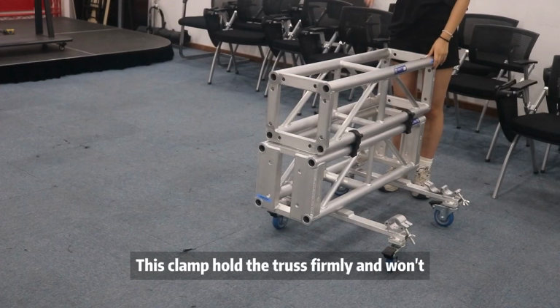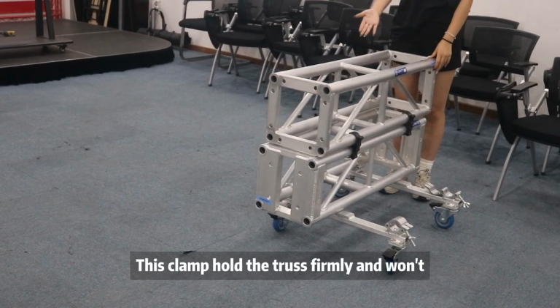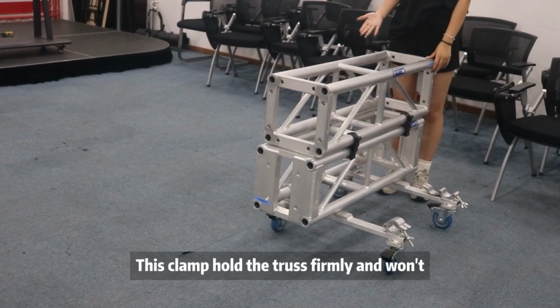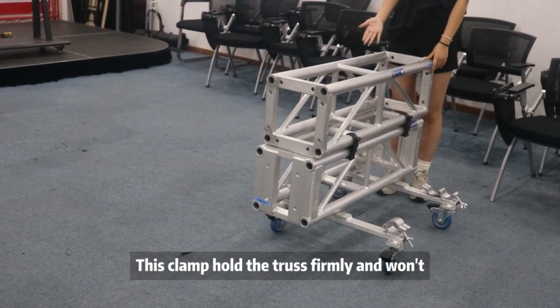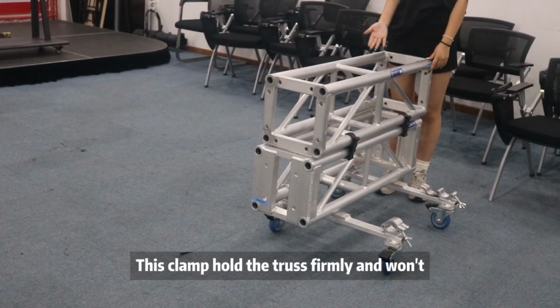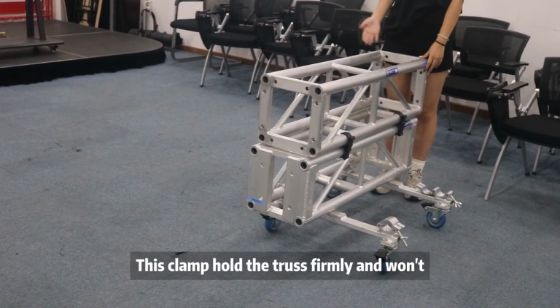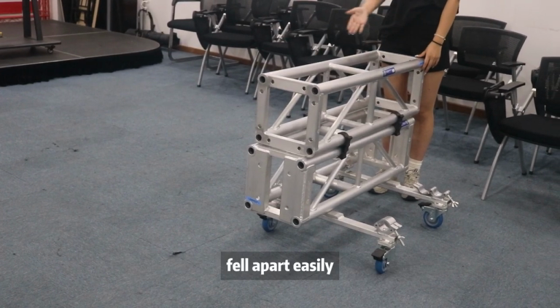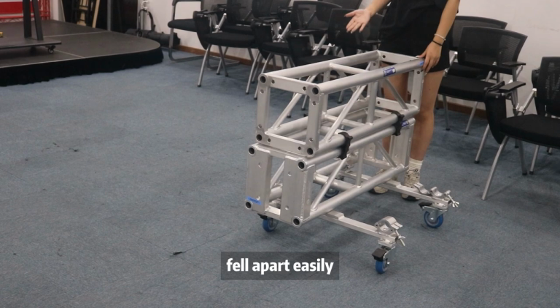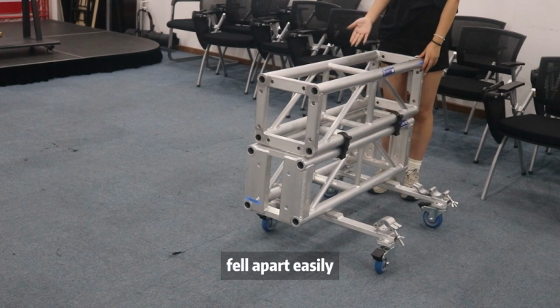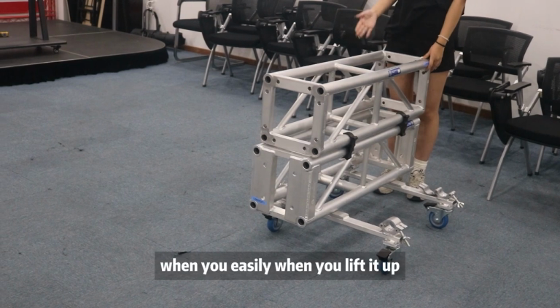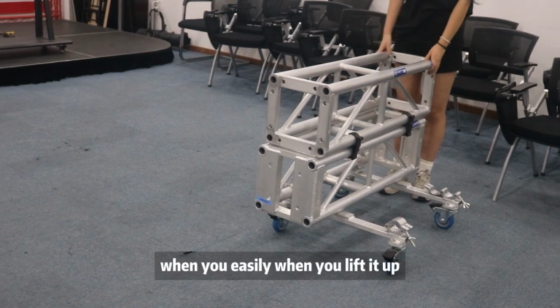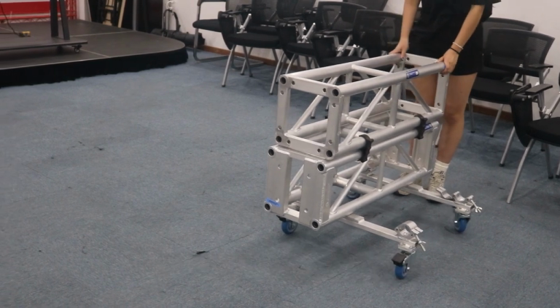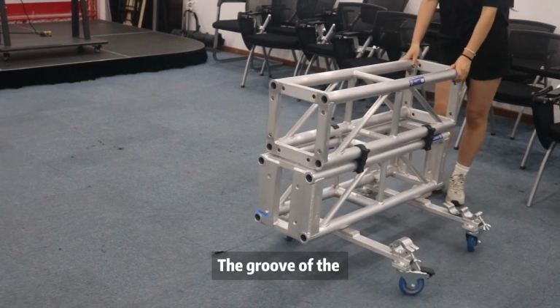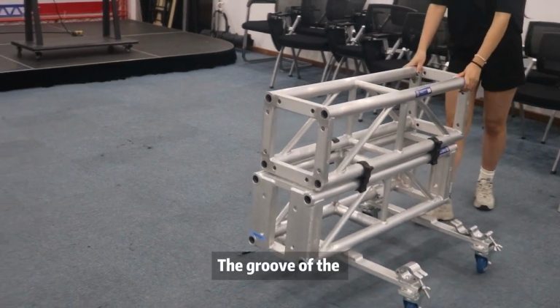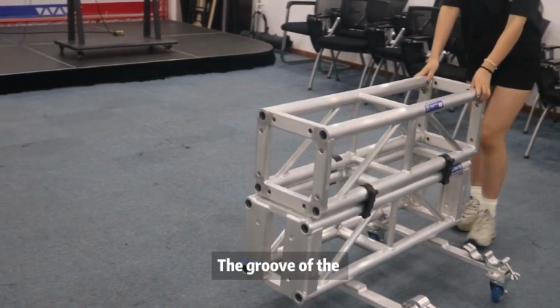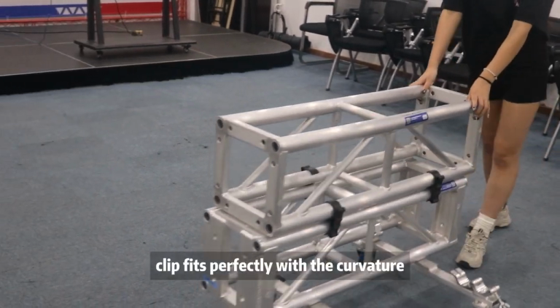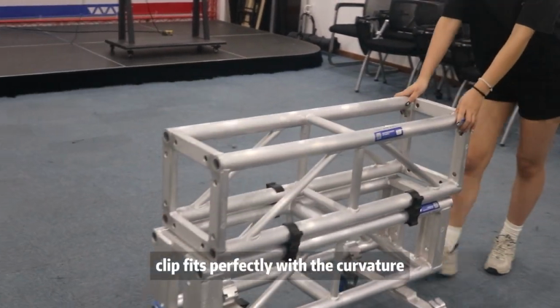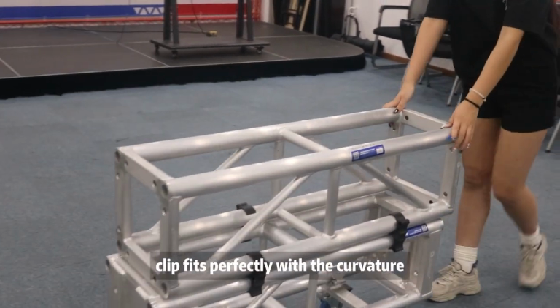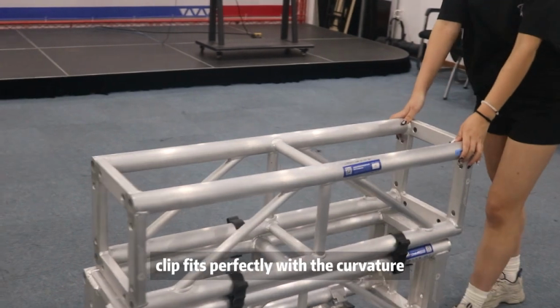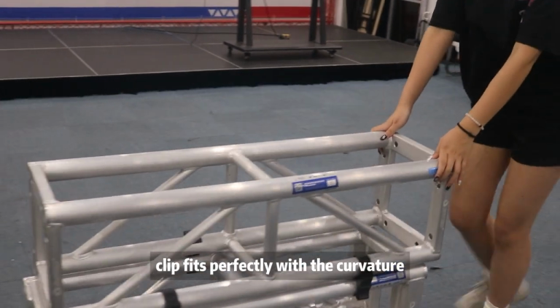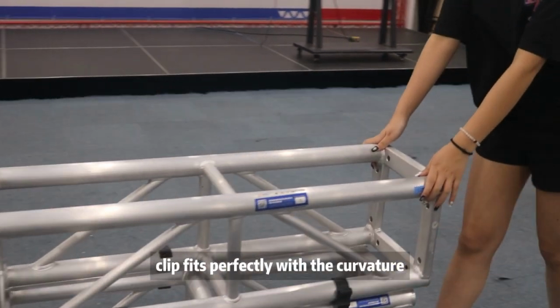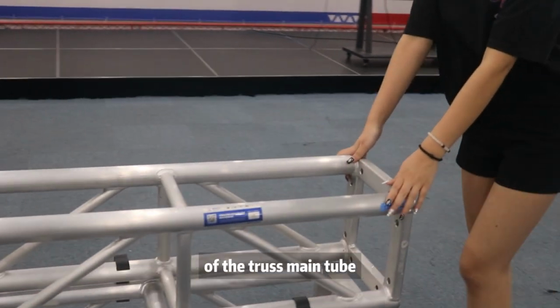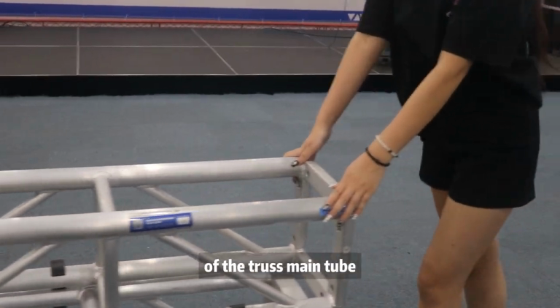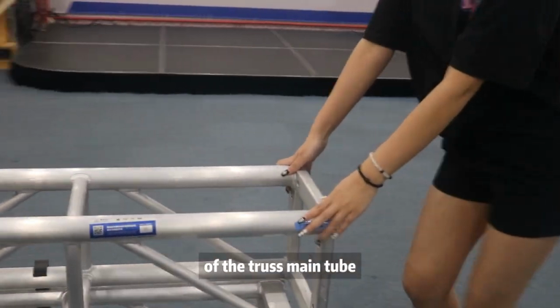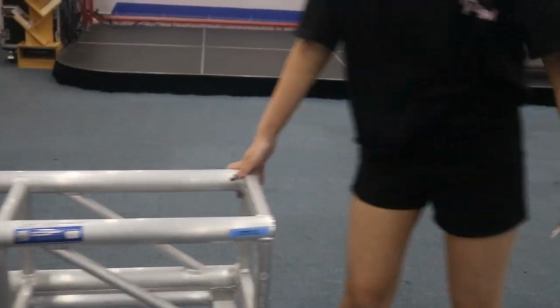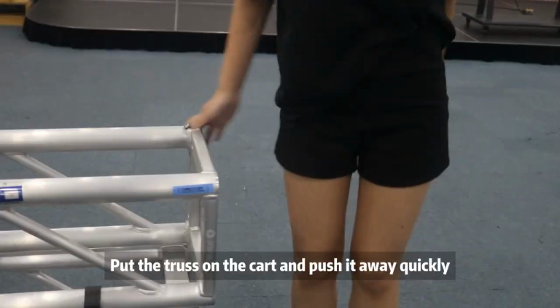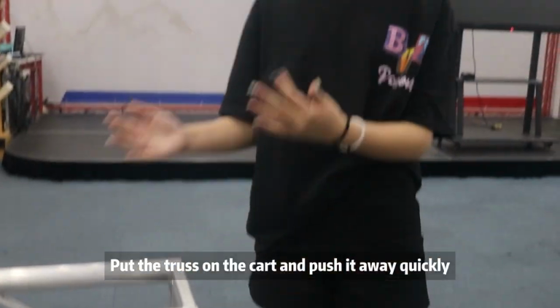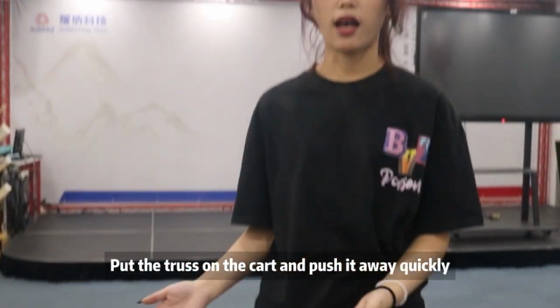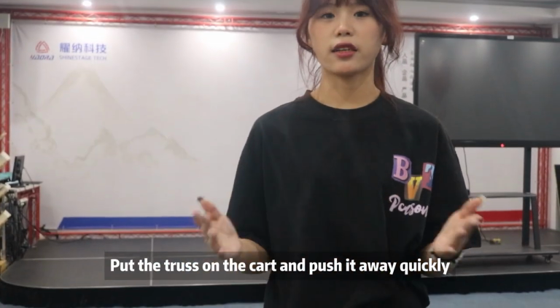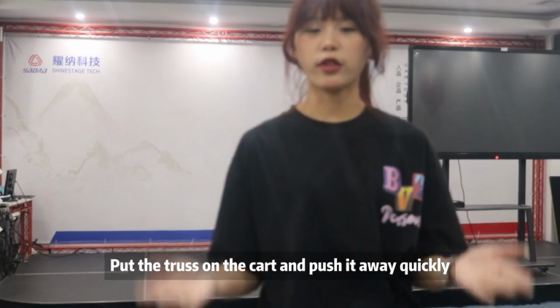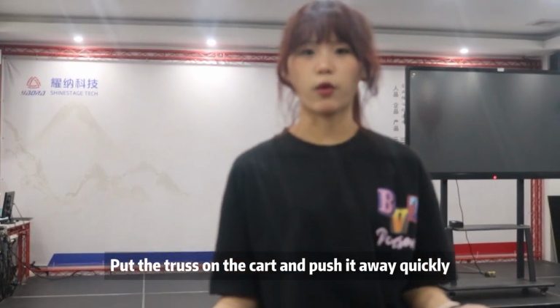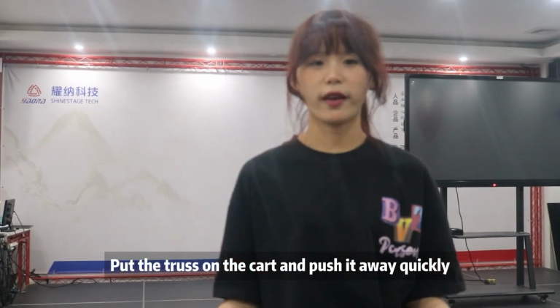This clamp holds the truss firmly and doesn't fall apart easily when you lift it up. The groove of the clamp fits perfectly with the curvature of the truss tube. Put the truss on the cart and push it away quickly.